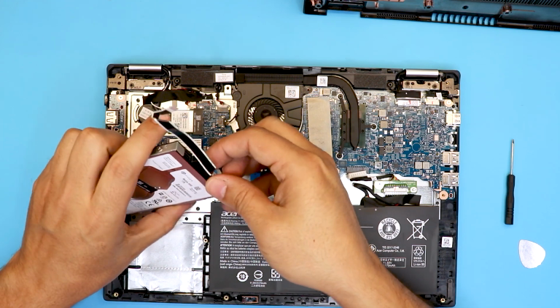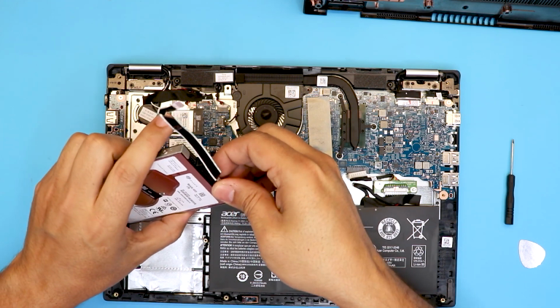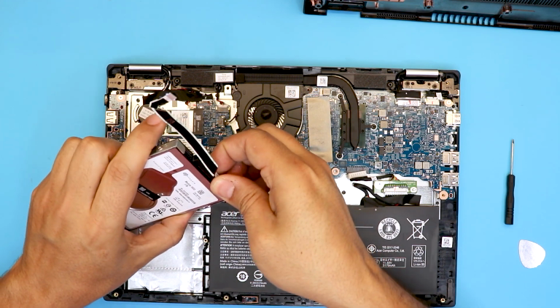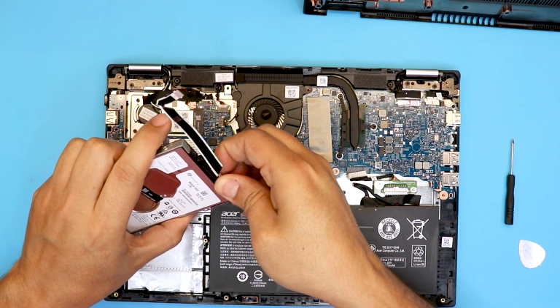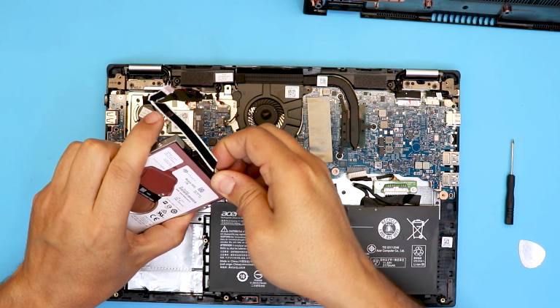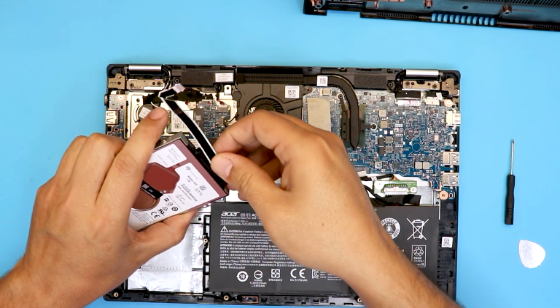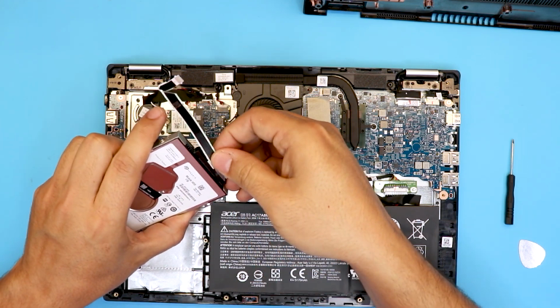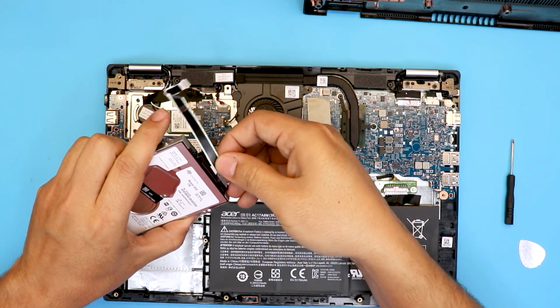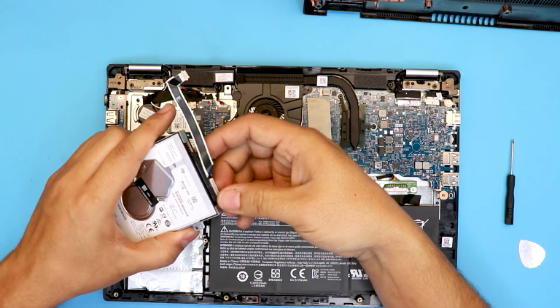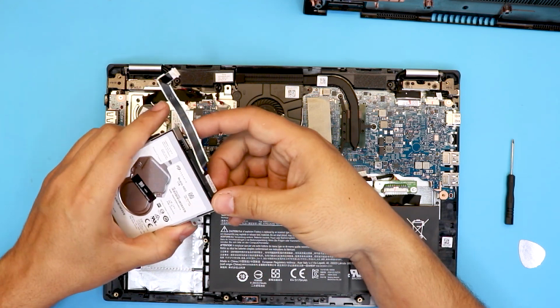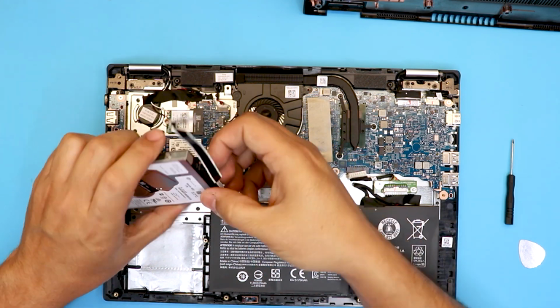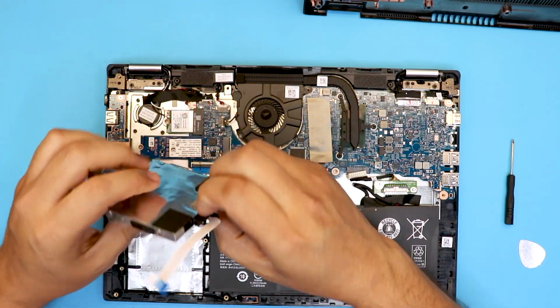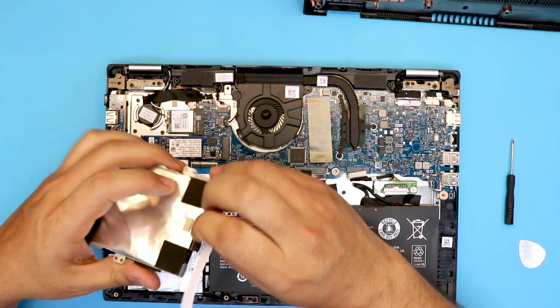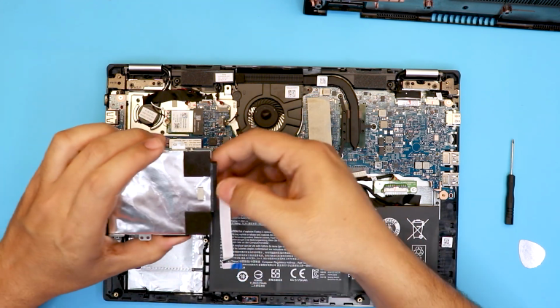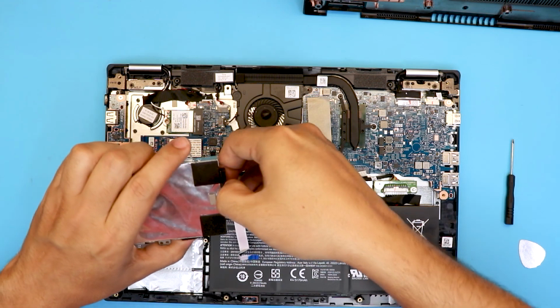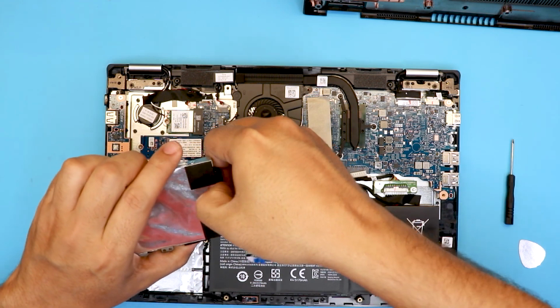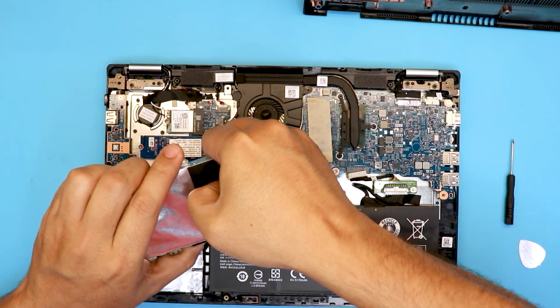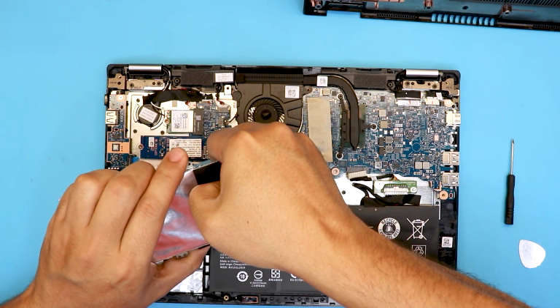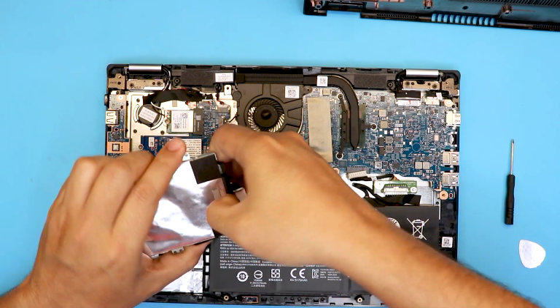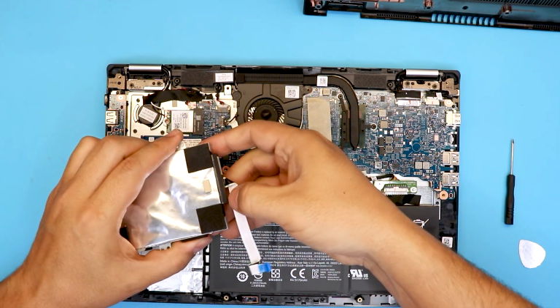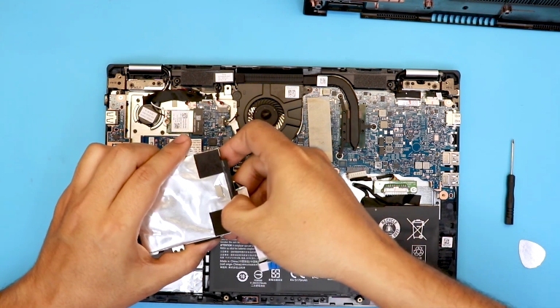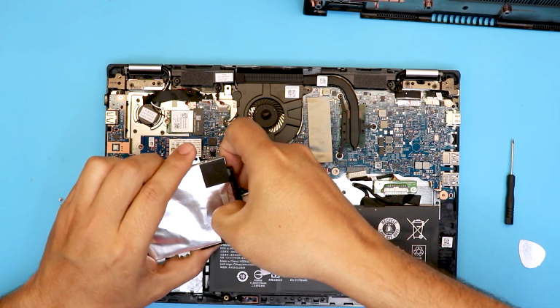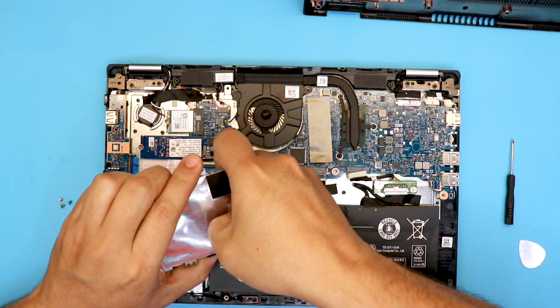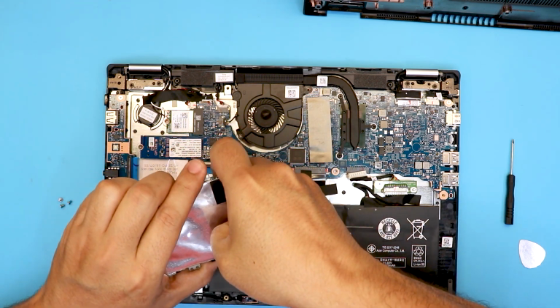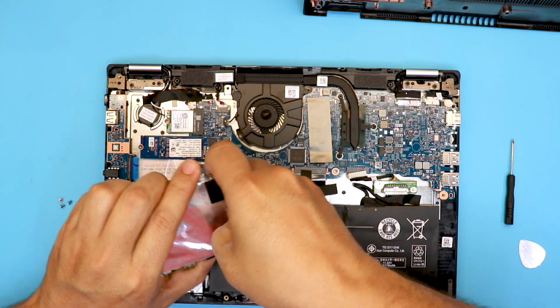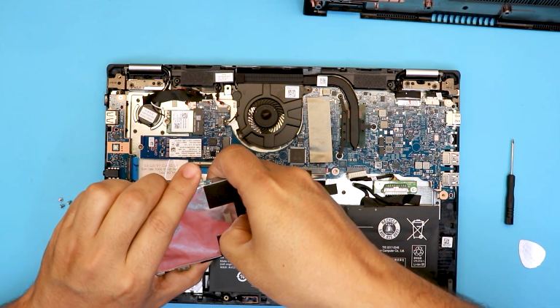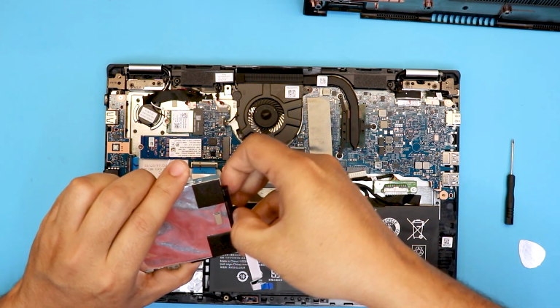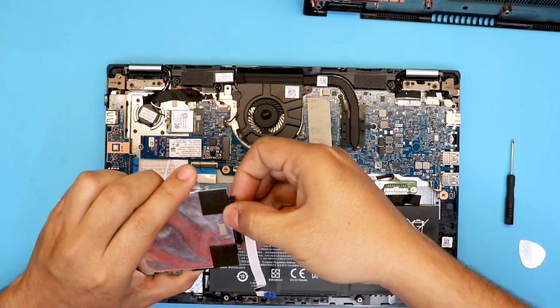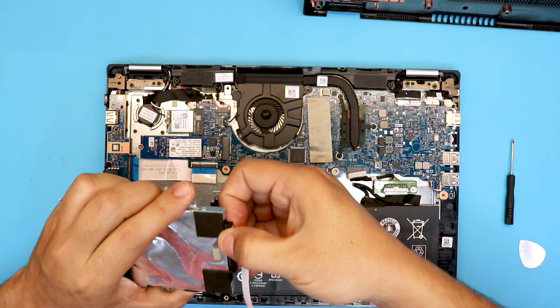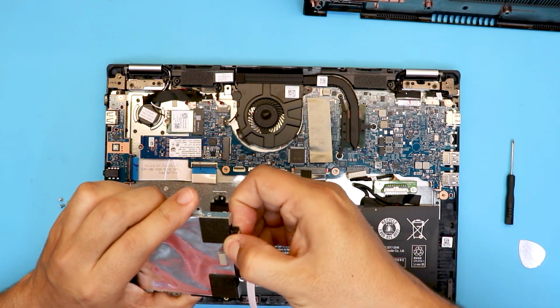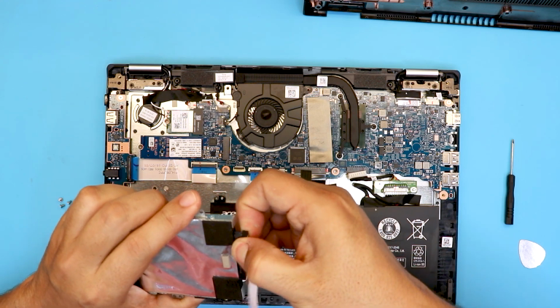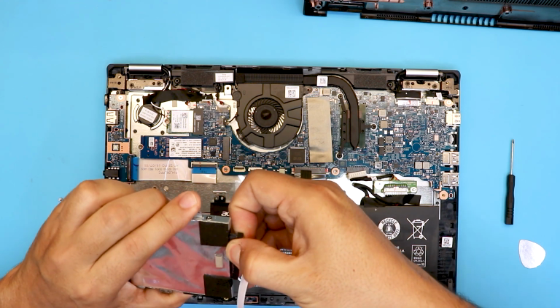Don't pull the ribbon cable out by force. Instead, put your fingernails right underneath the connector here and pull the adapter away from the hard drive.